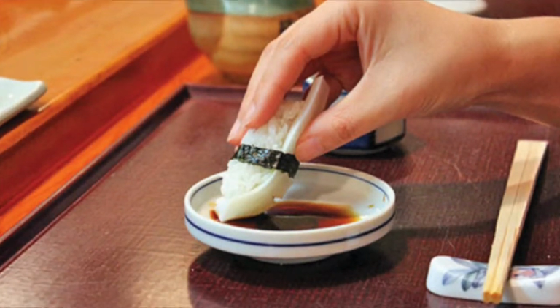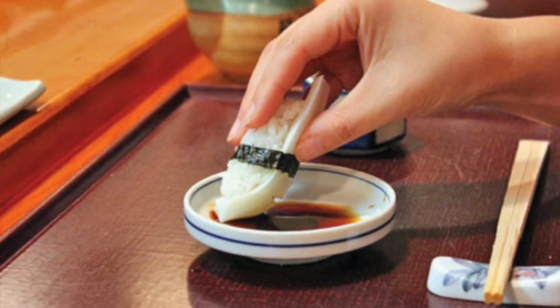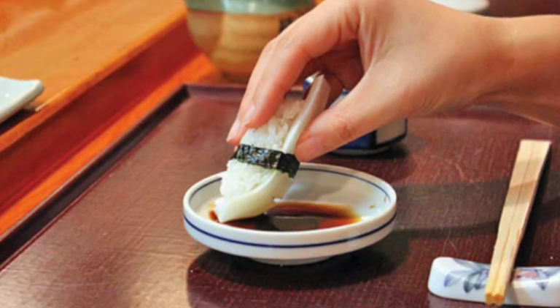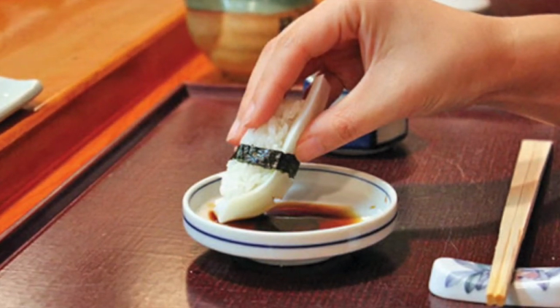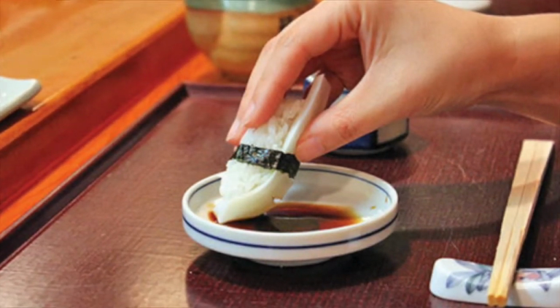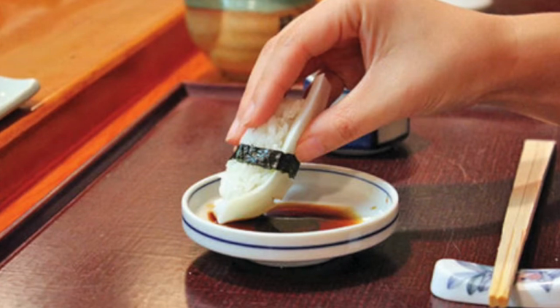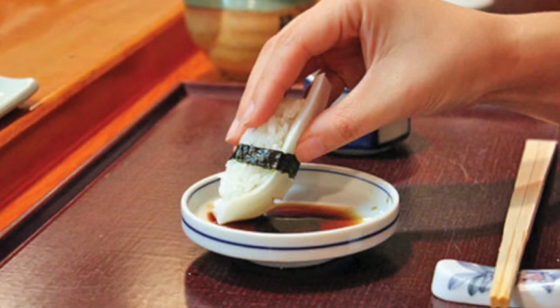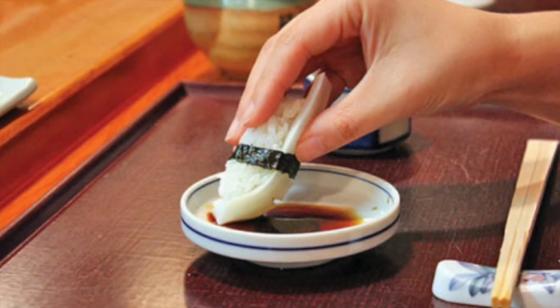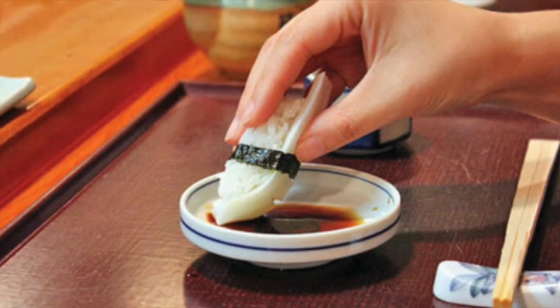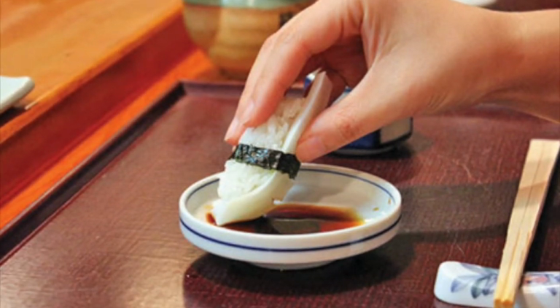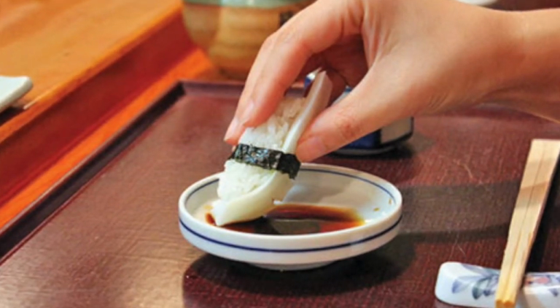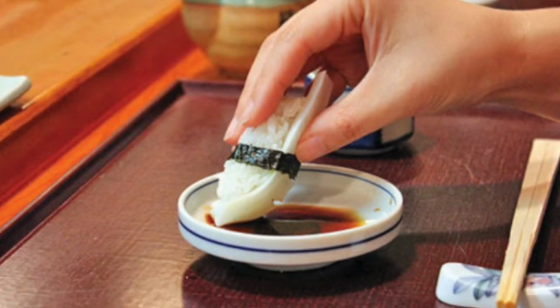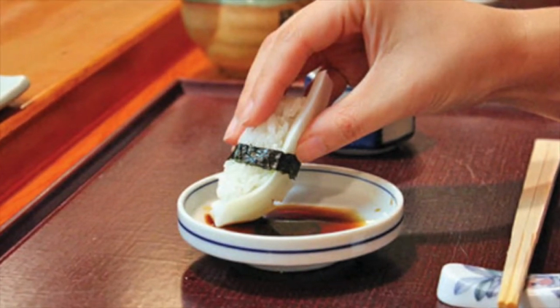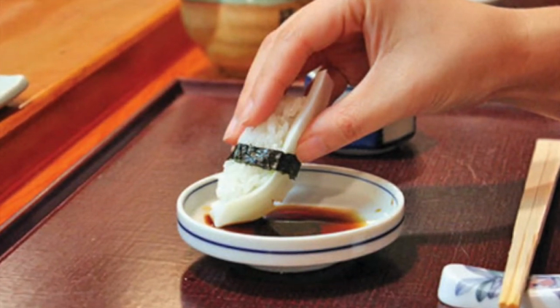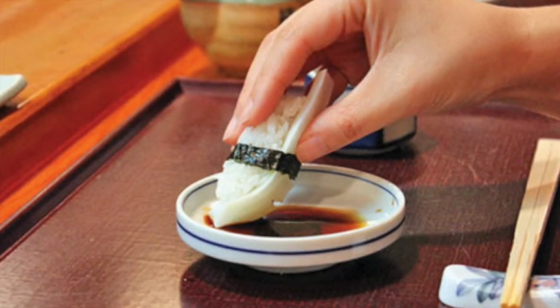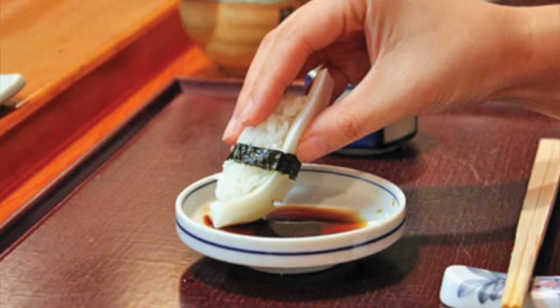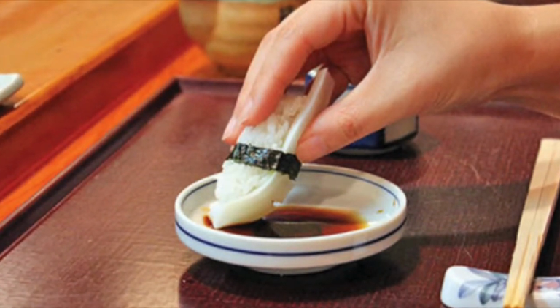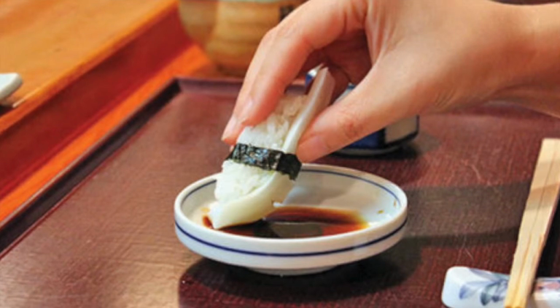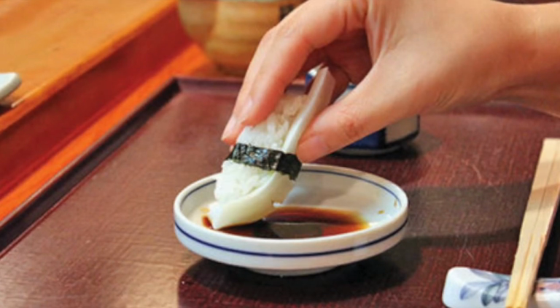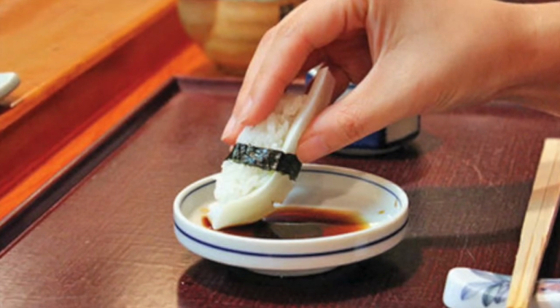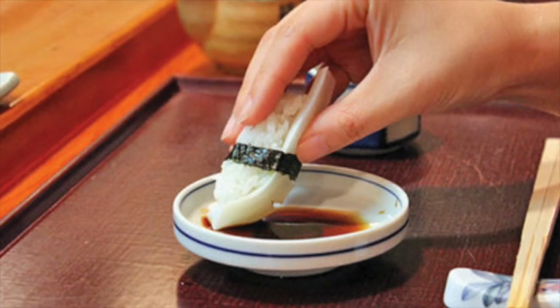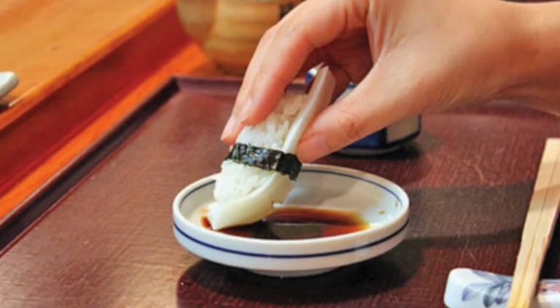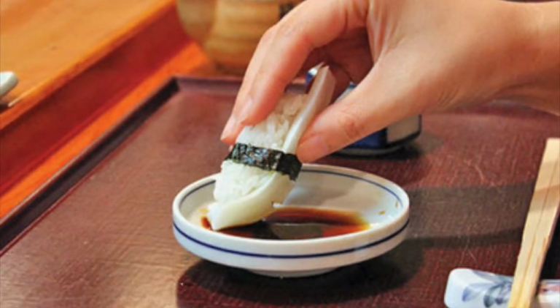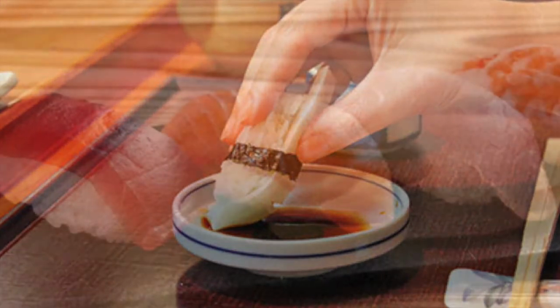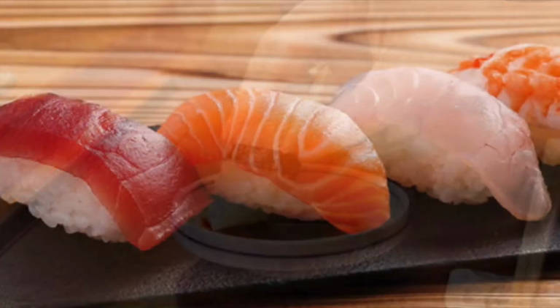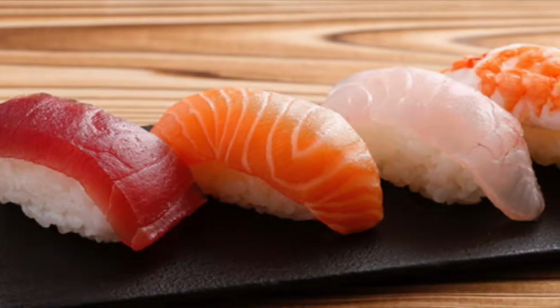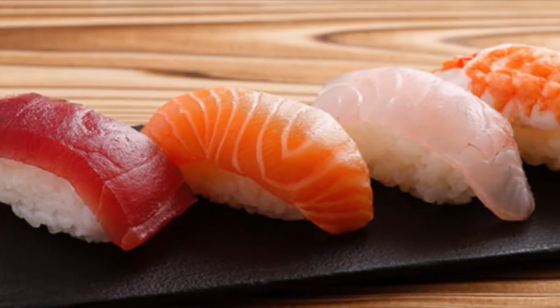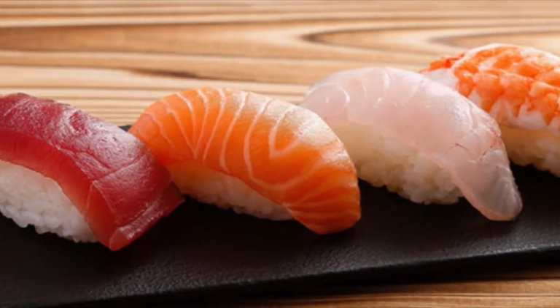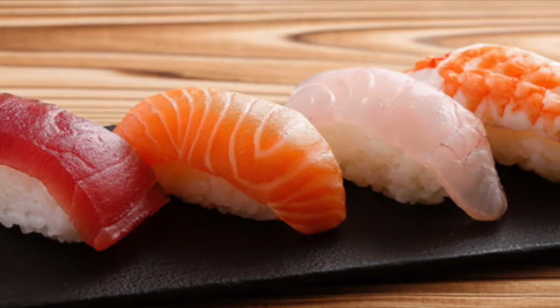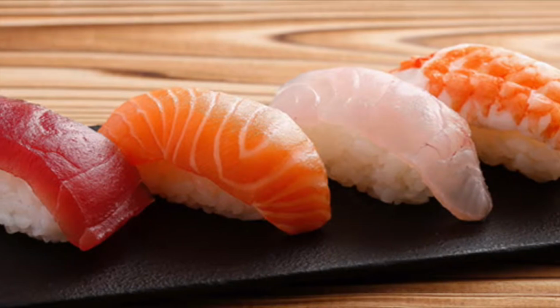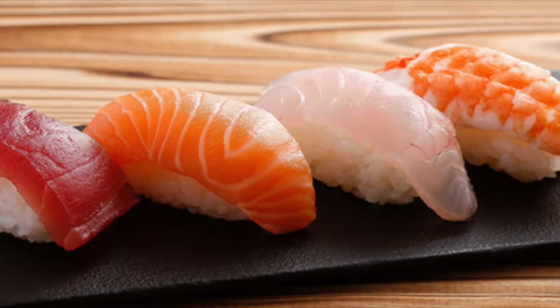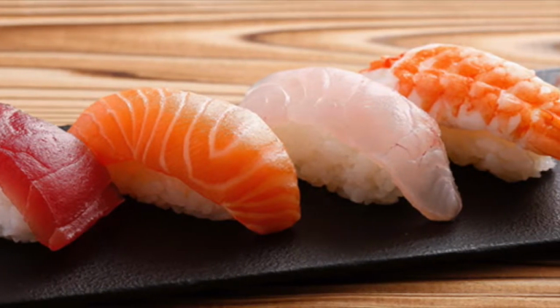Now you can start dipping it in your soy sauce. The best way to do it is in one motion — don't dip it back and forth. Just dip once and turn clockwise. Eat the nigiri in one bite, and that is how you eat nigiri.